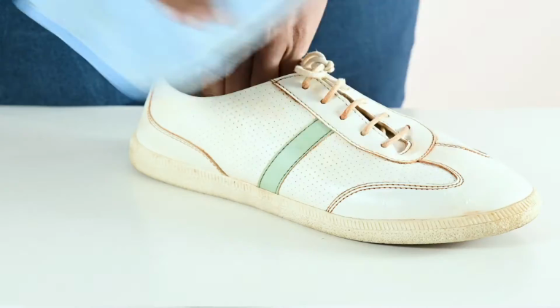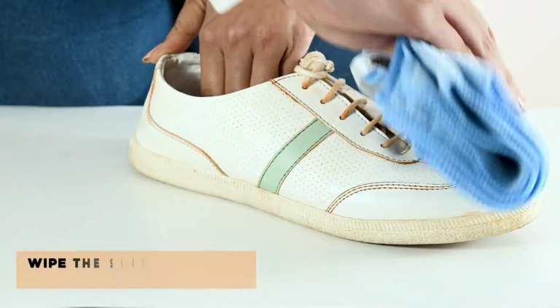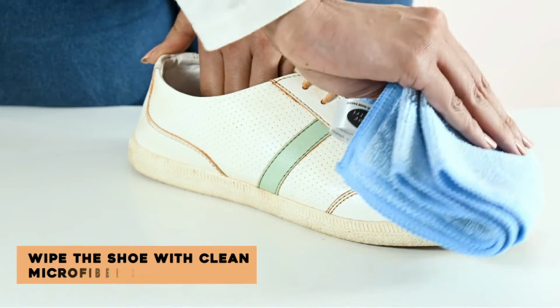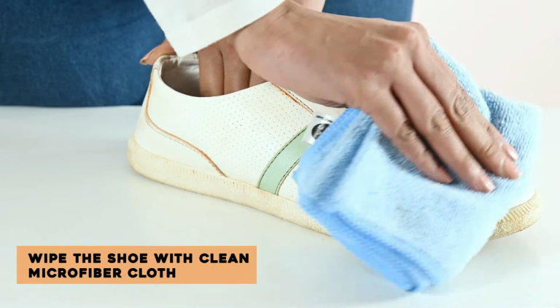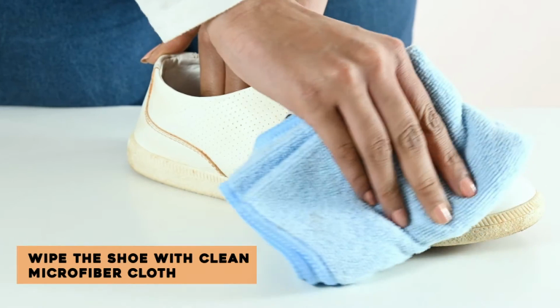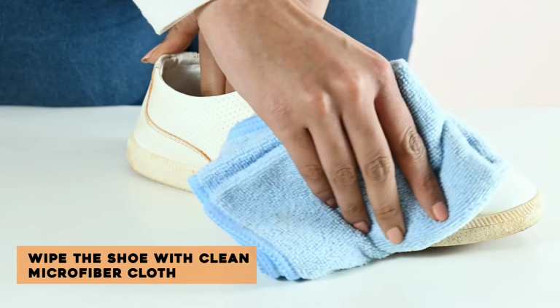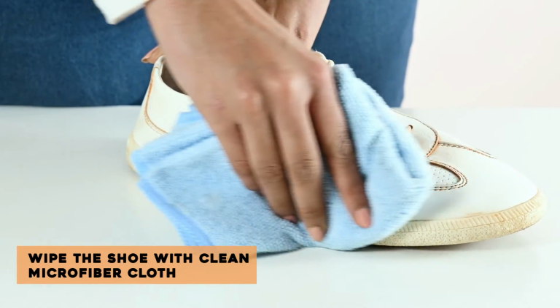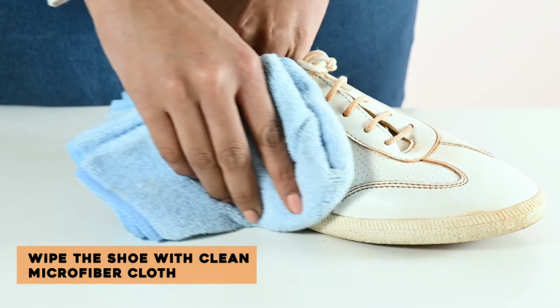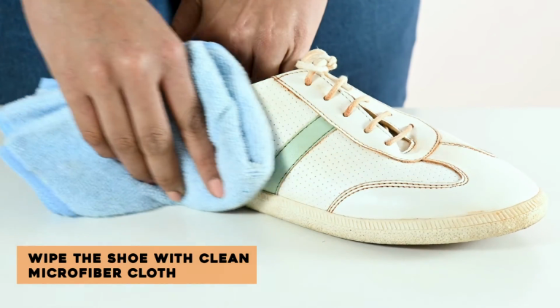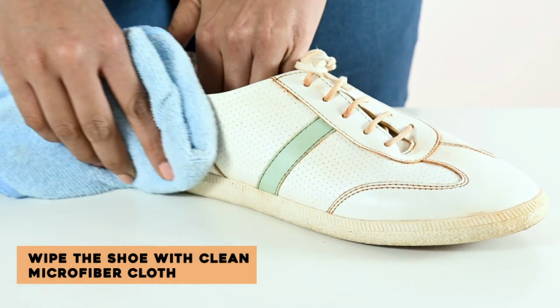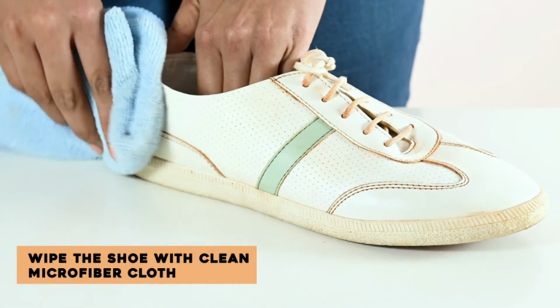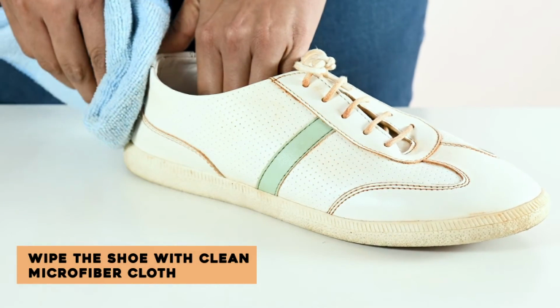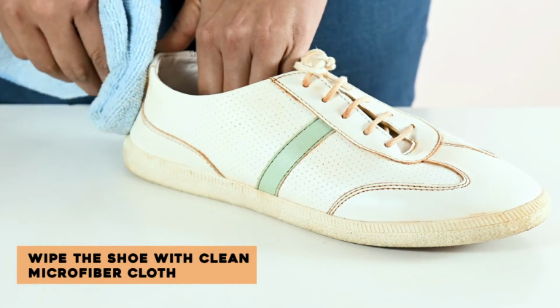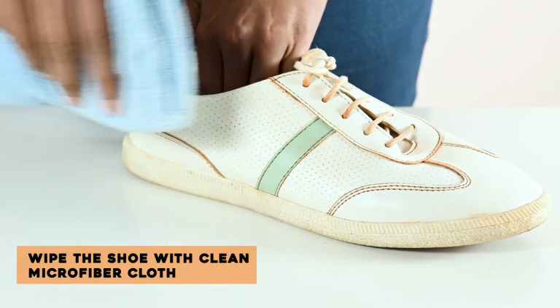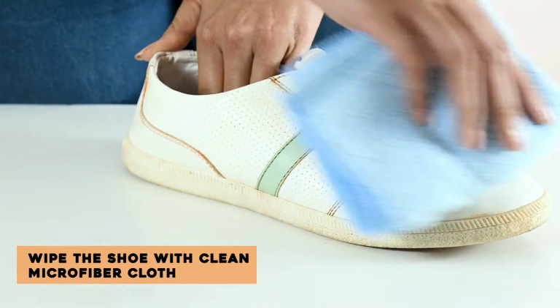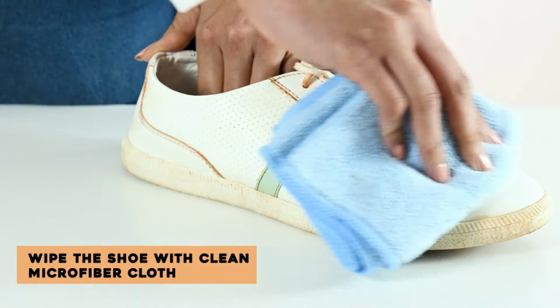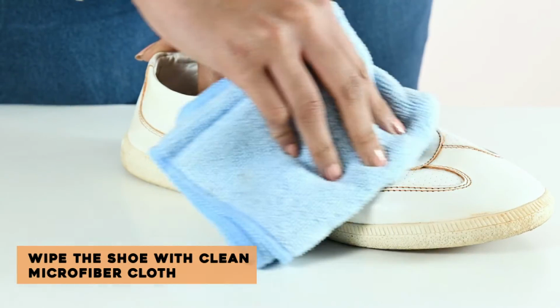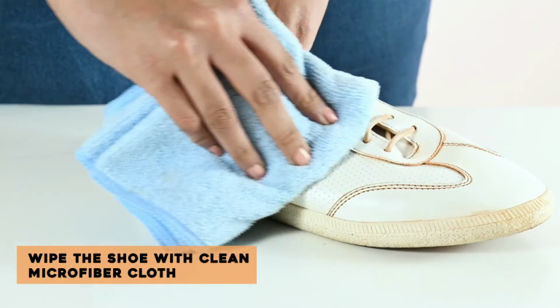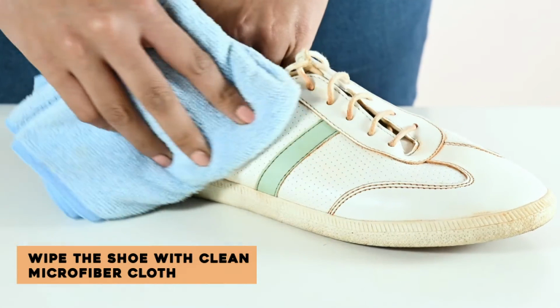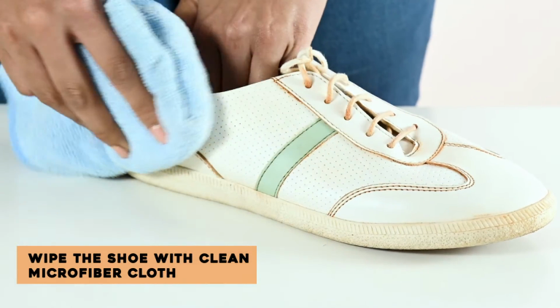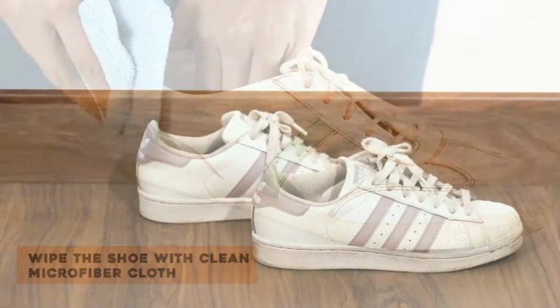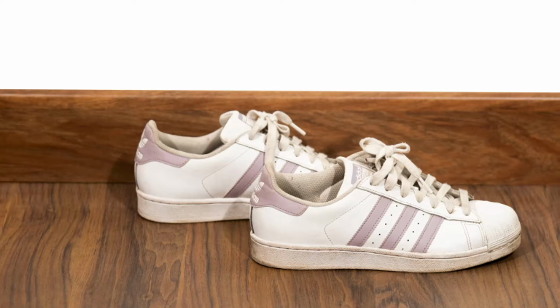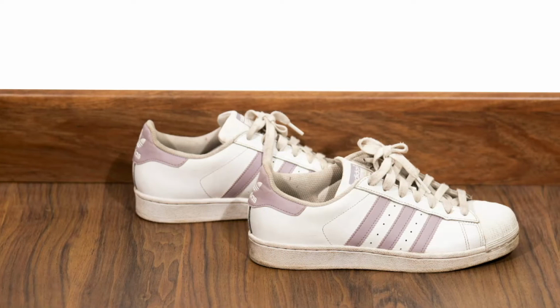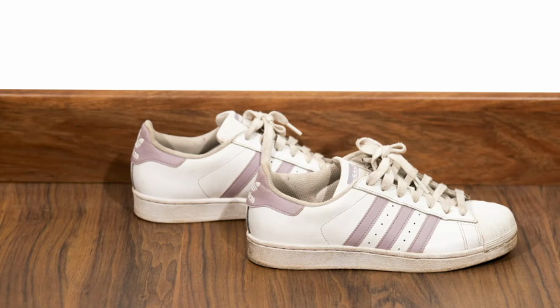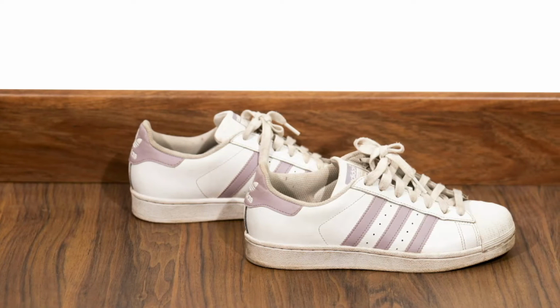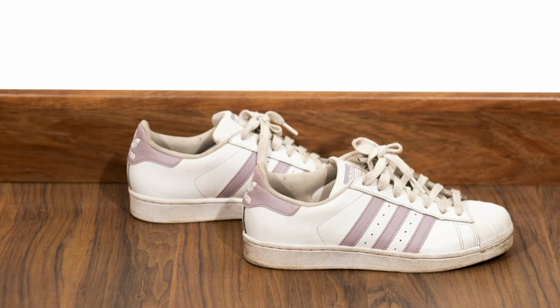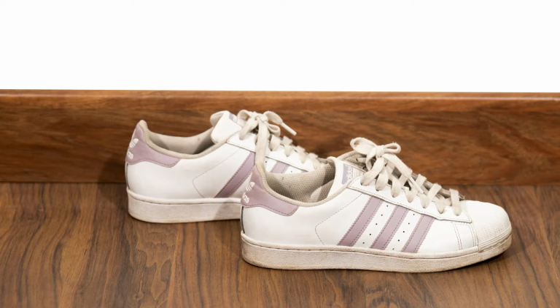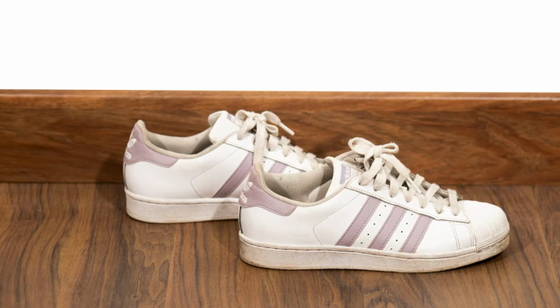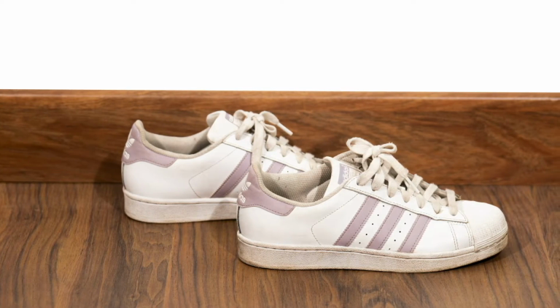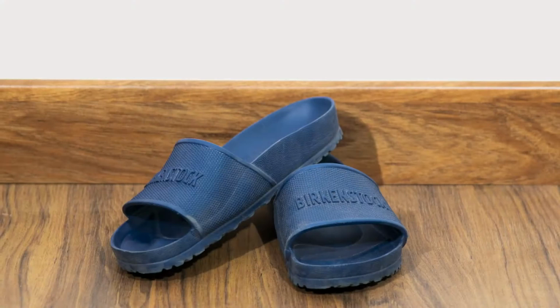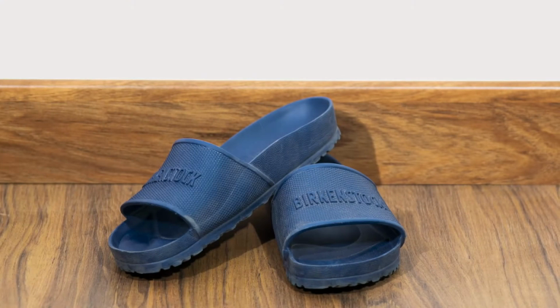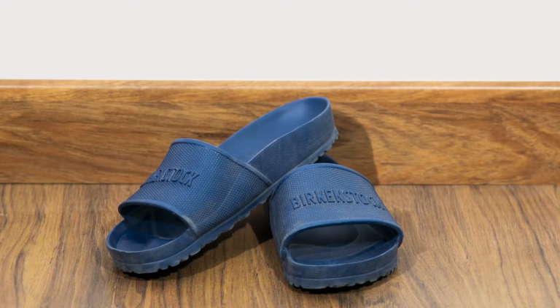Wipe the shoe with a clean microfiber cloth. Do not use water. And just like that, your shoes are clean and look brand new.